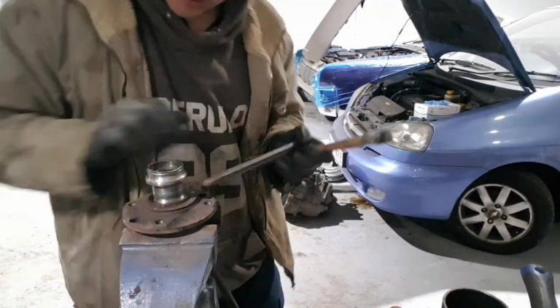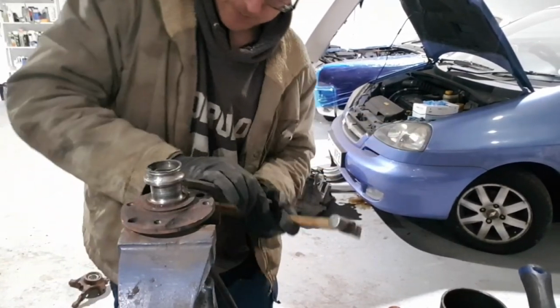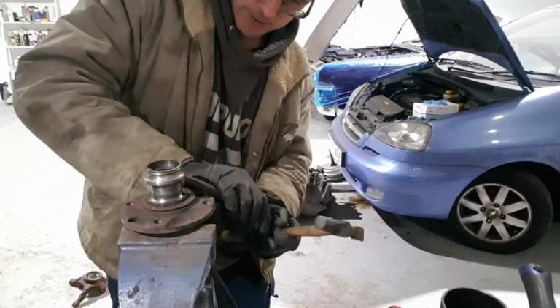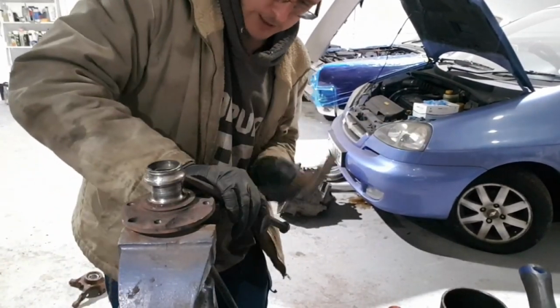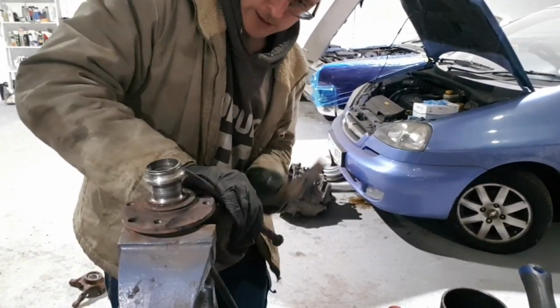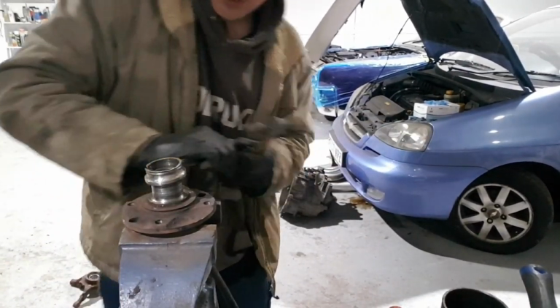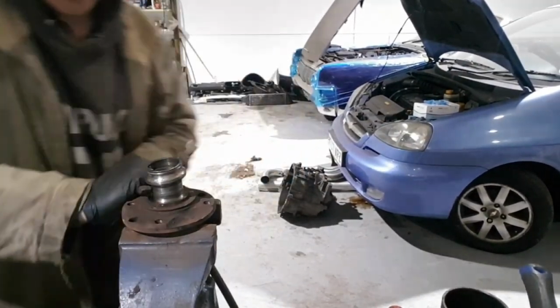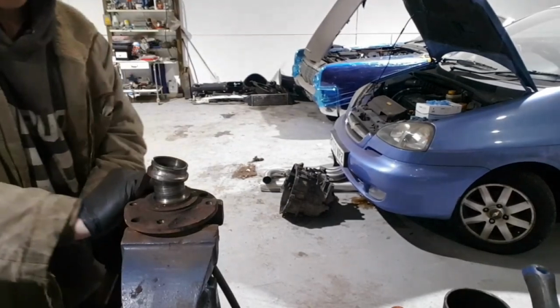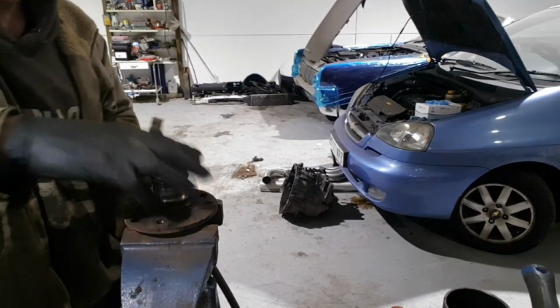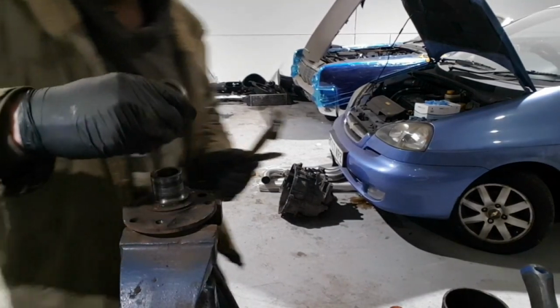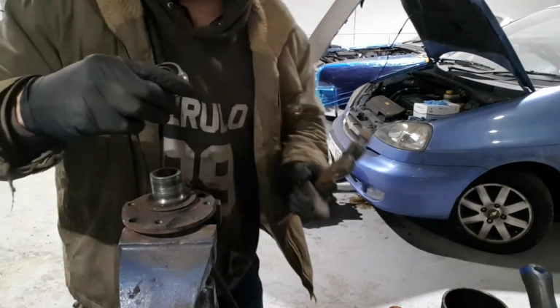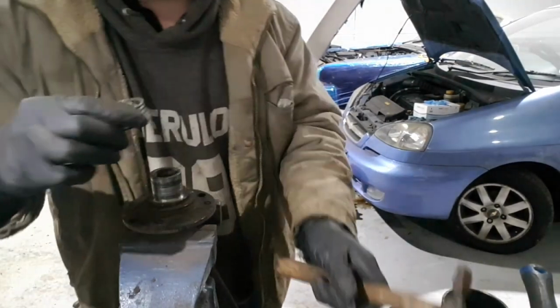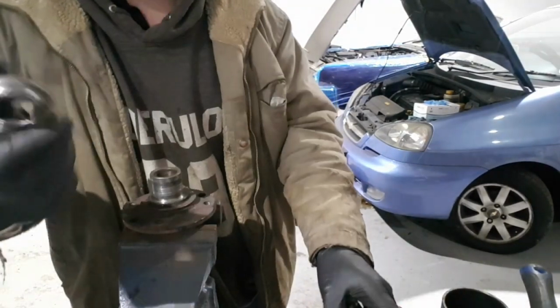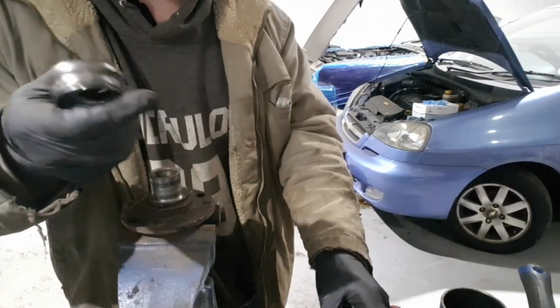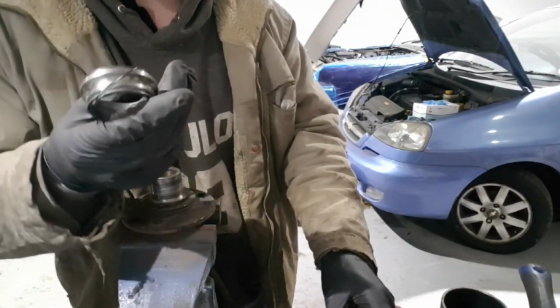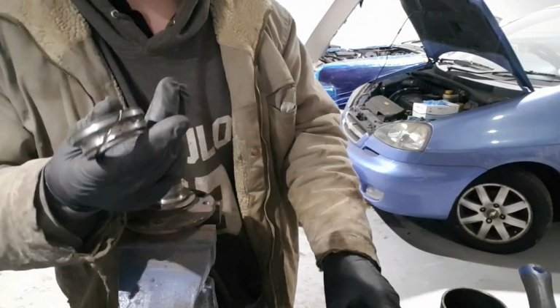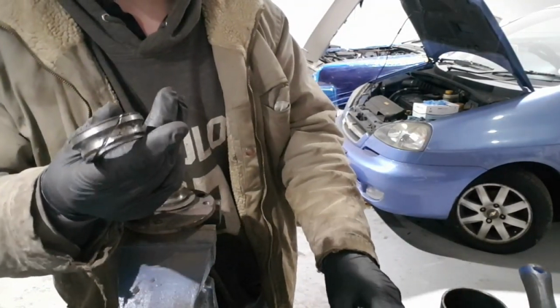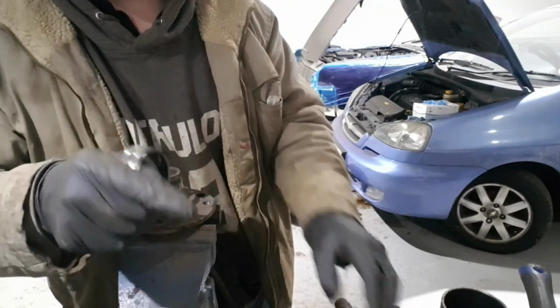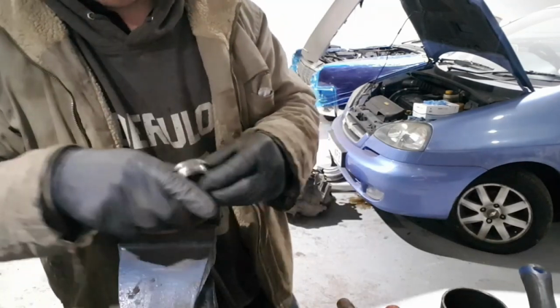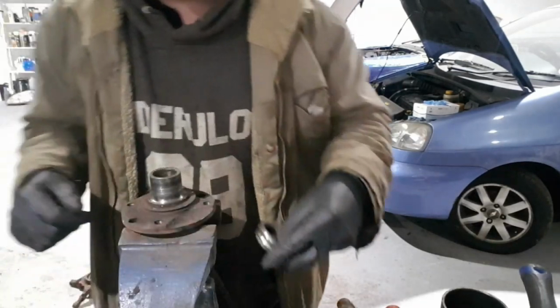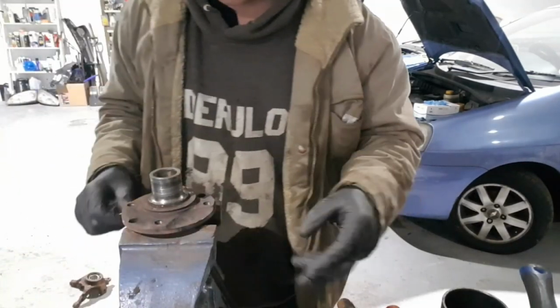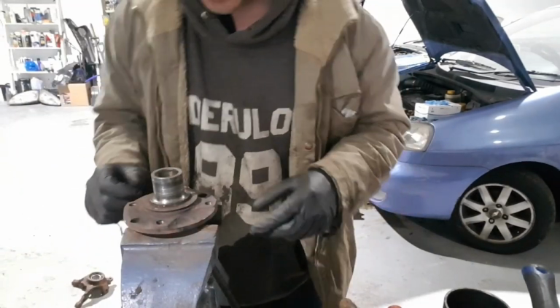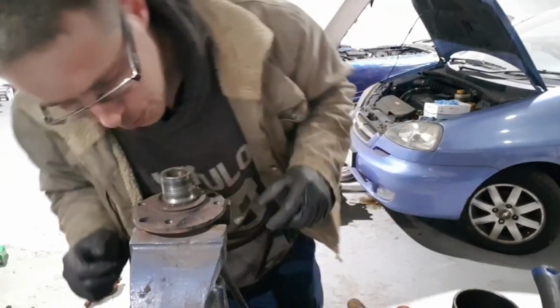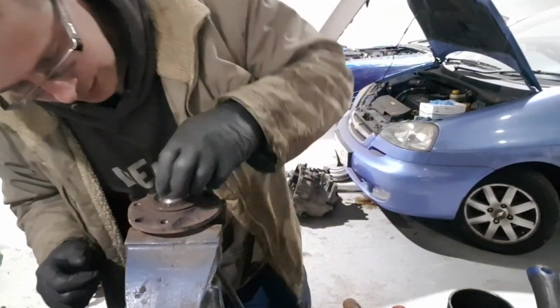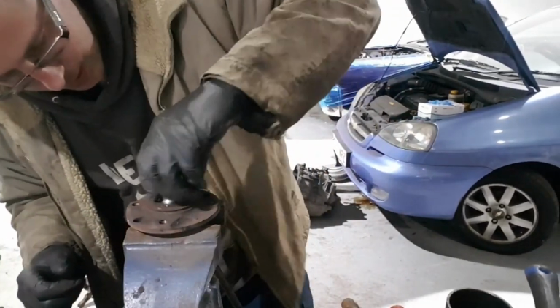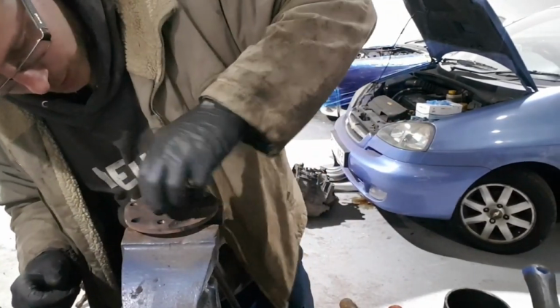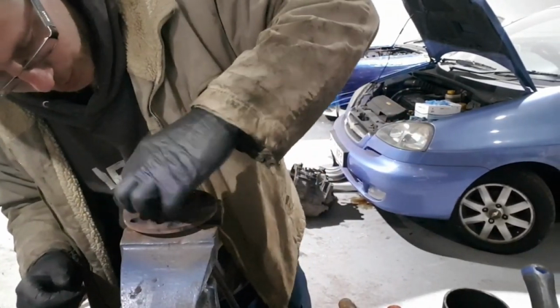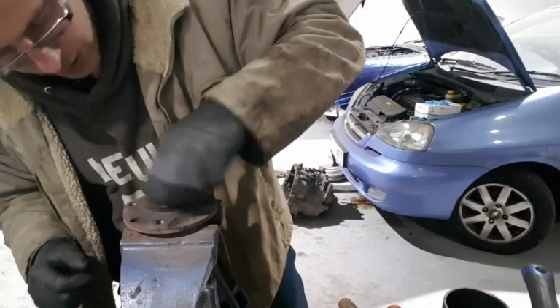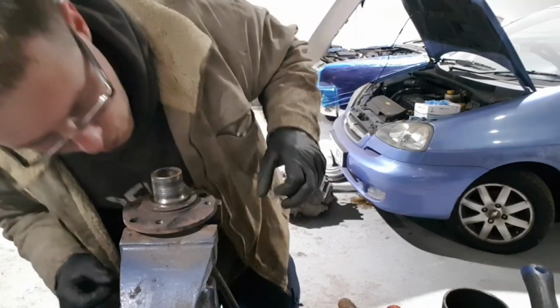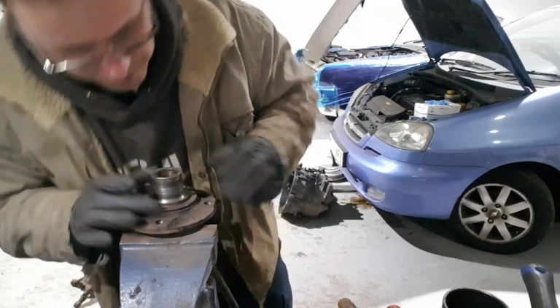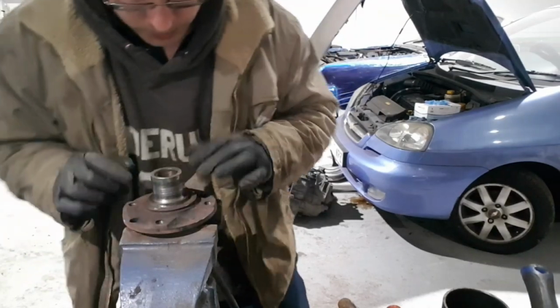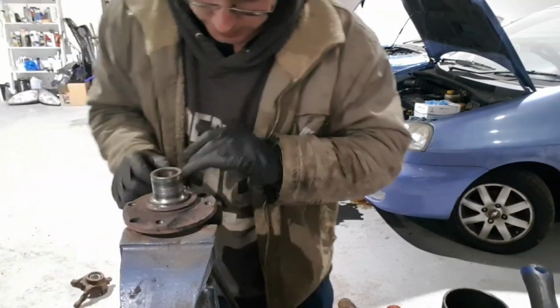There we have it — slice it across there, that's it there. Again, make sure you've got no burrs on this — make sure it's all good.